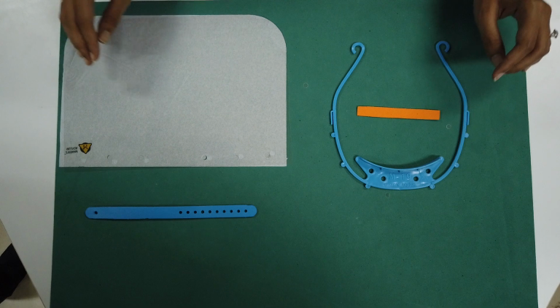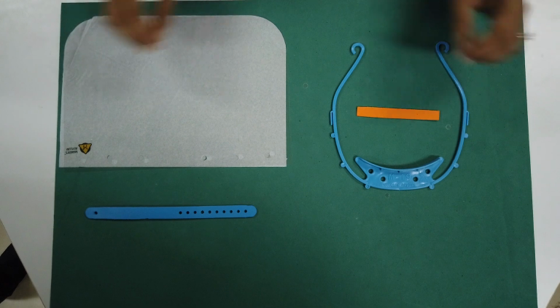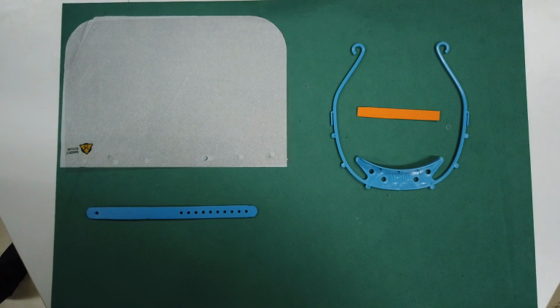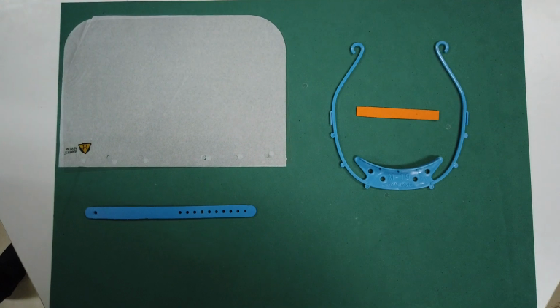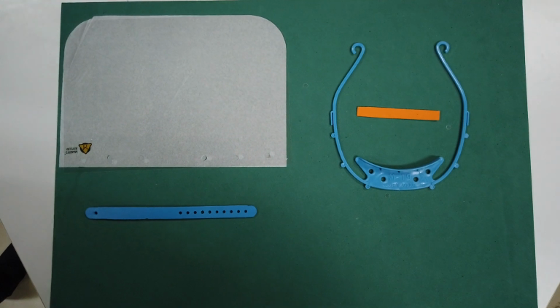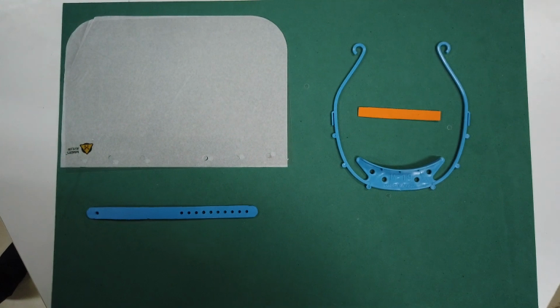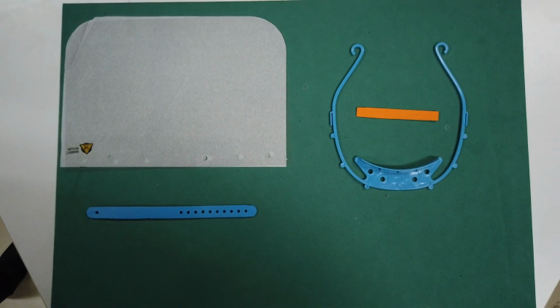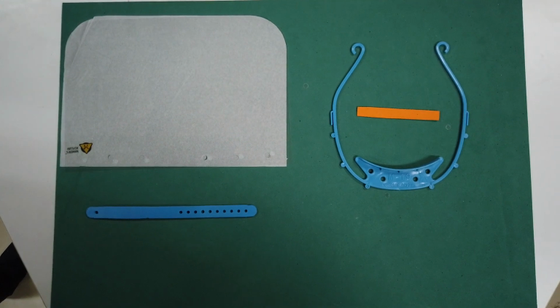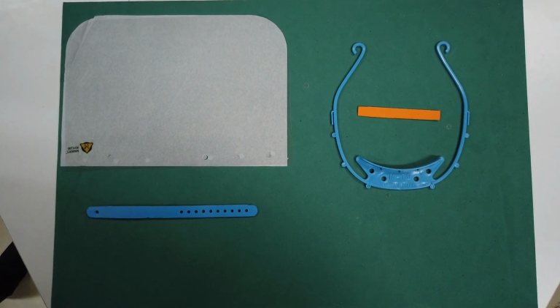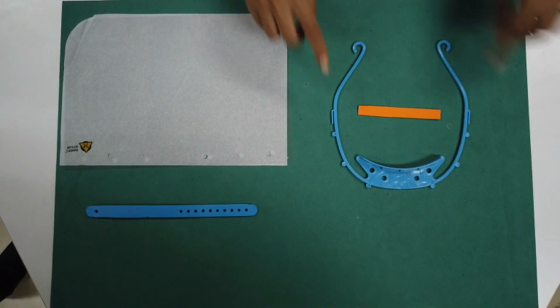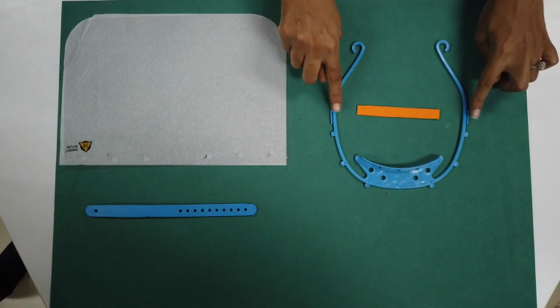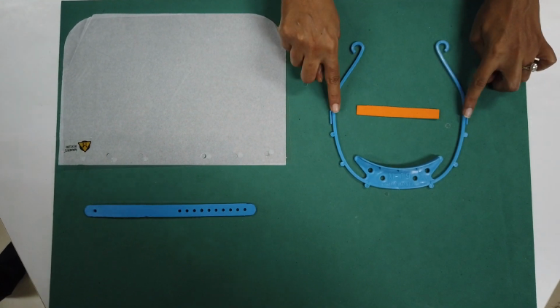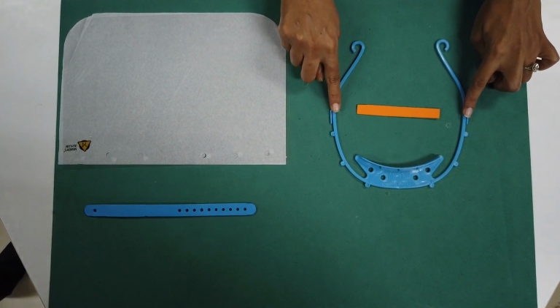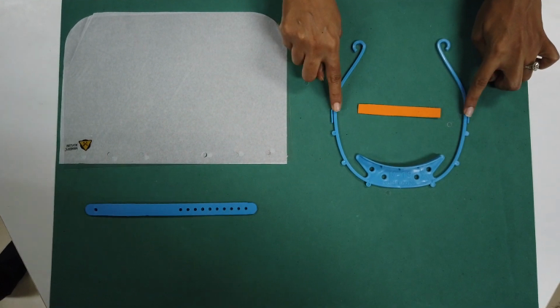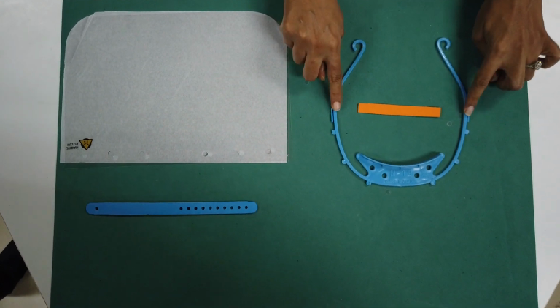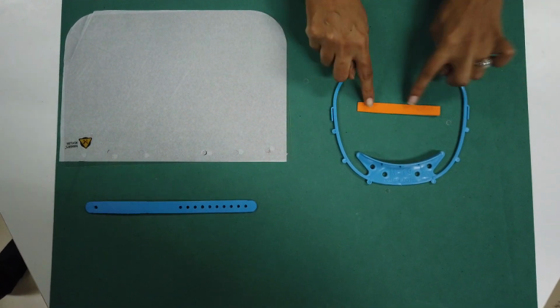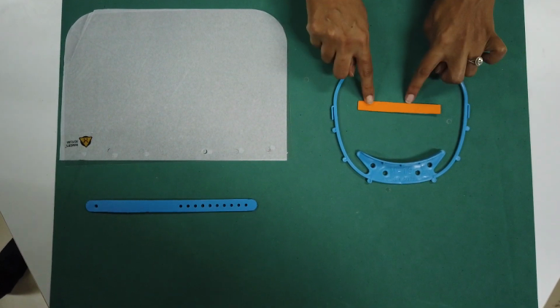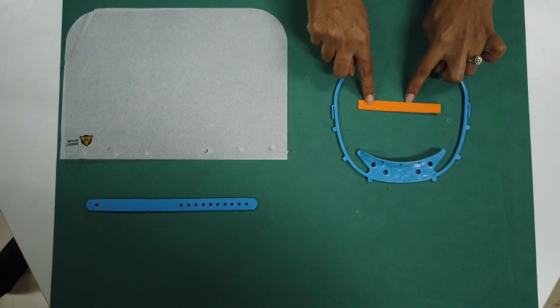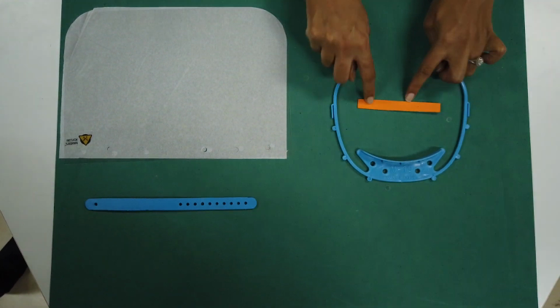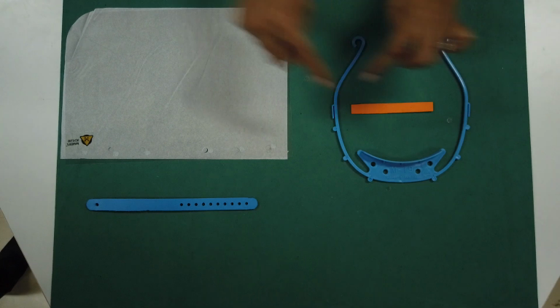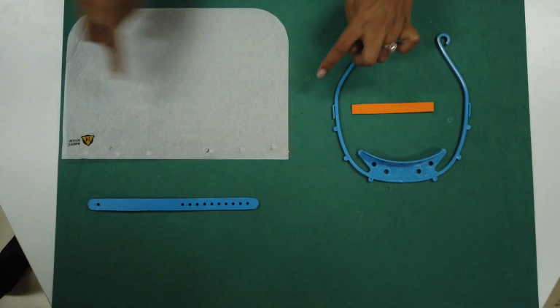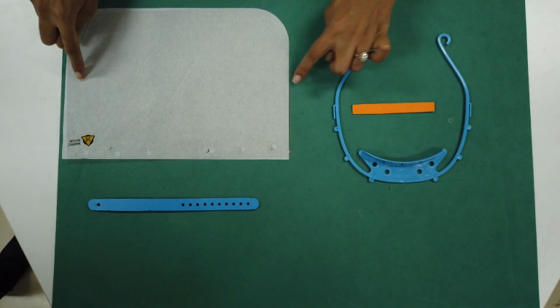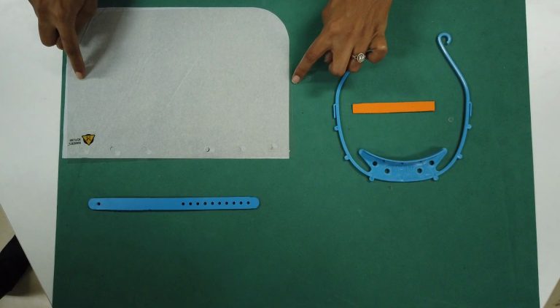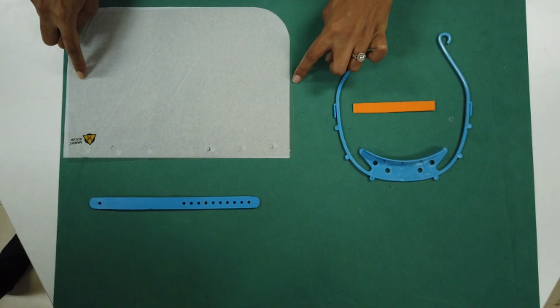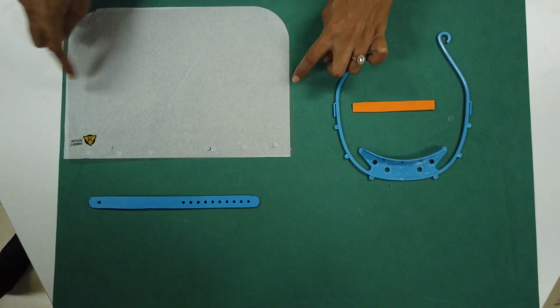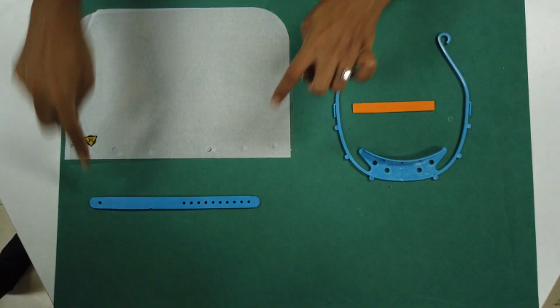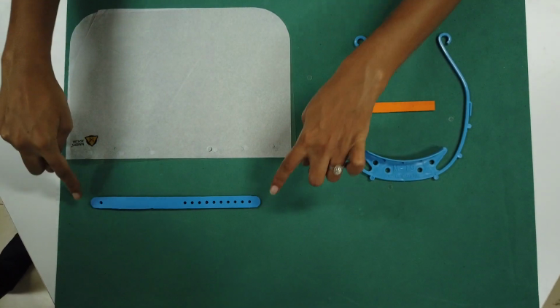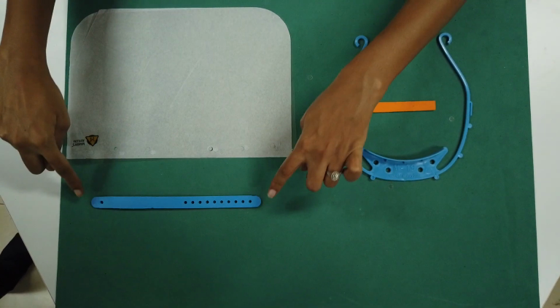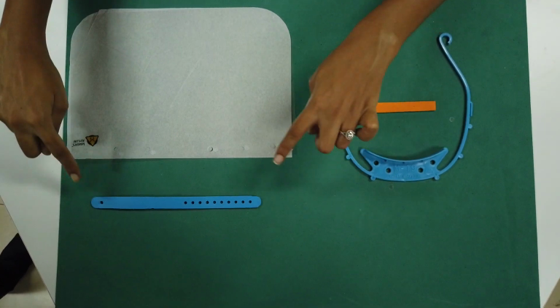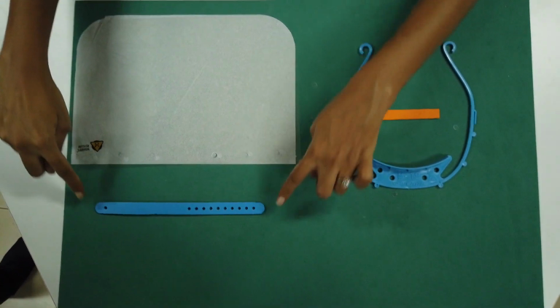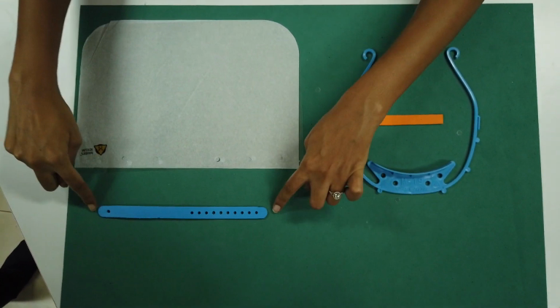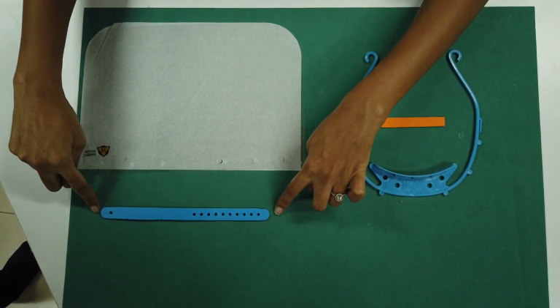This is the M19 face shield. That's the headband, that's the comfort foam, that's the front visor which is replaceable, and that's the head strap.